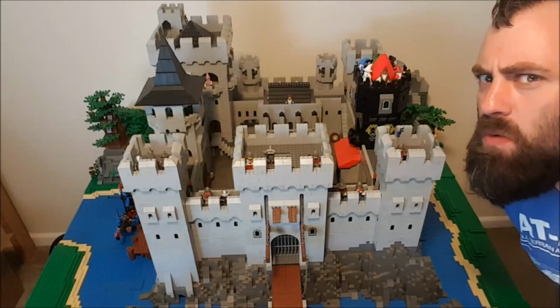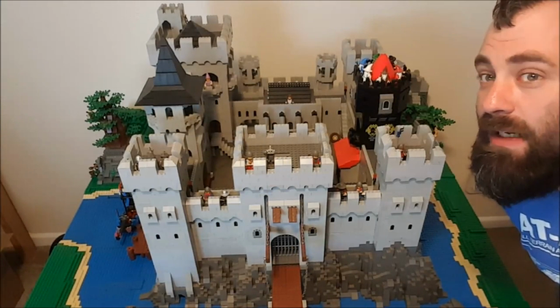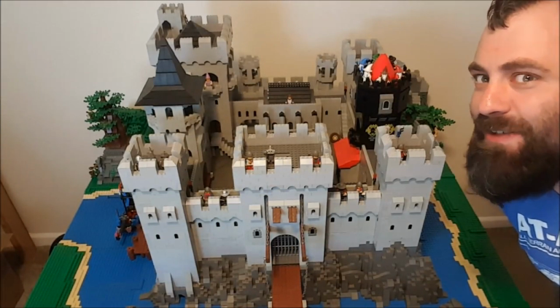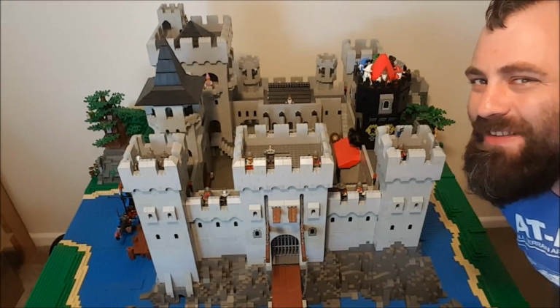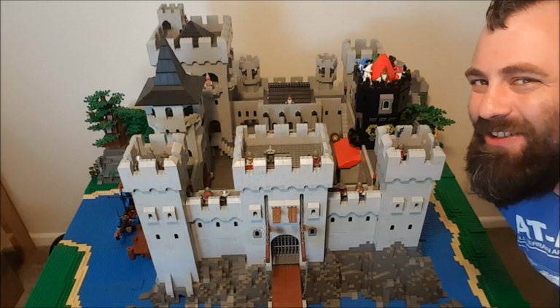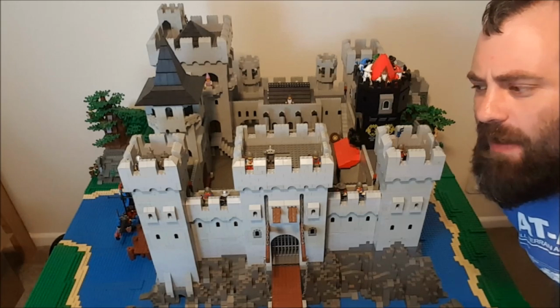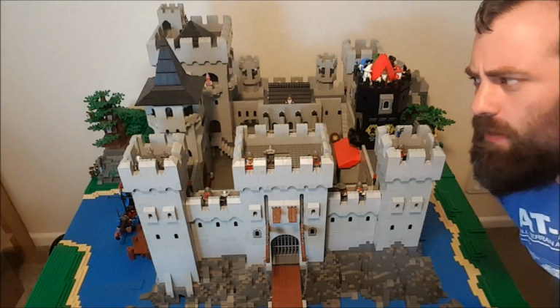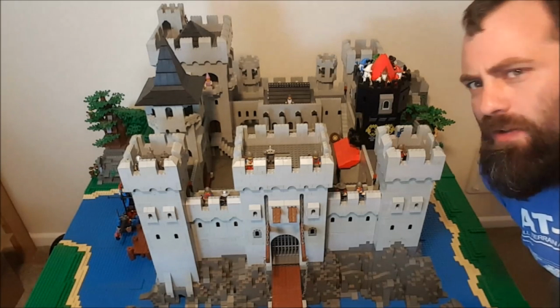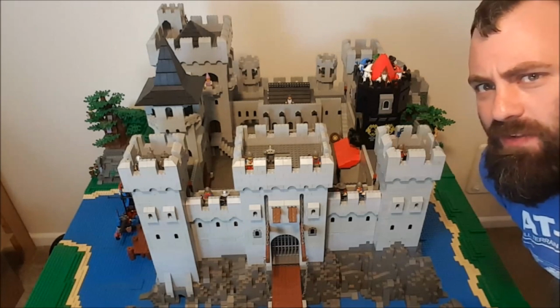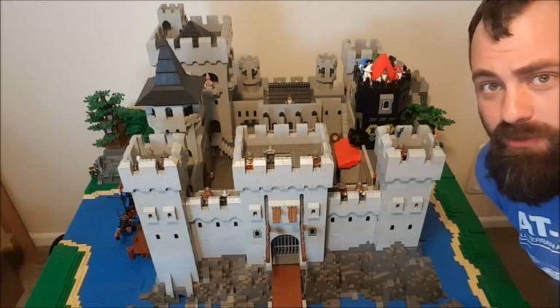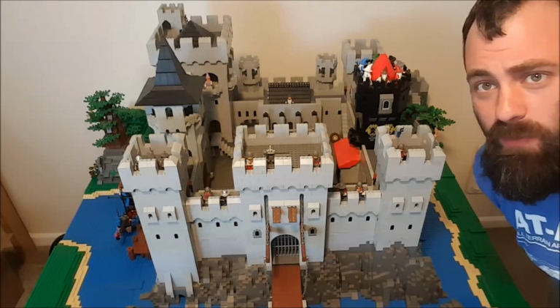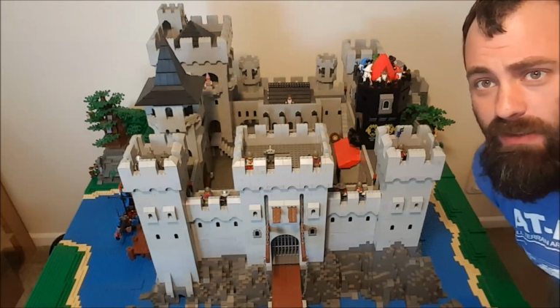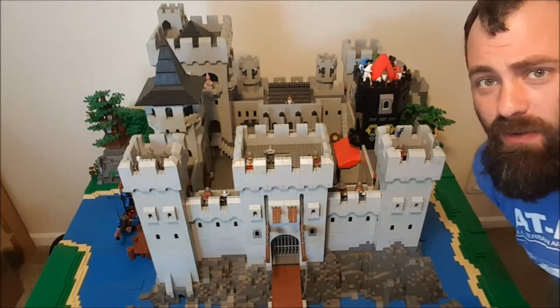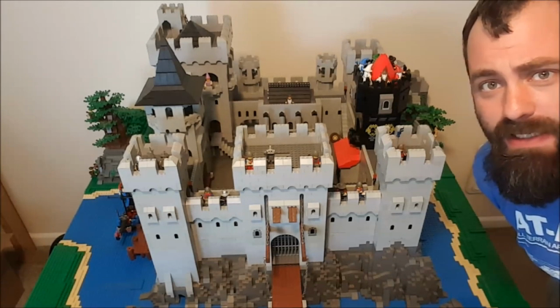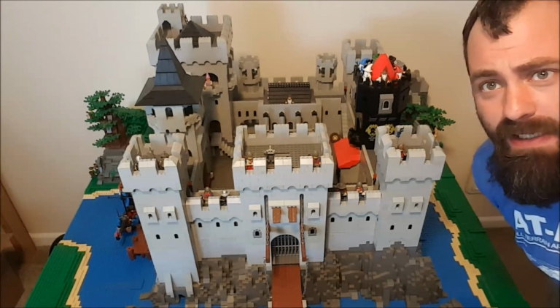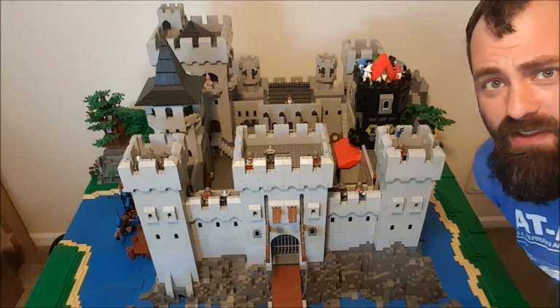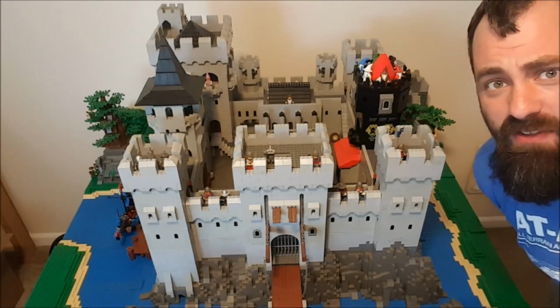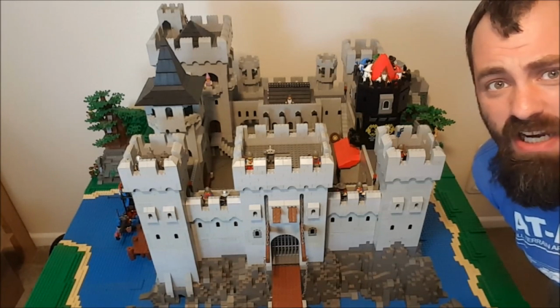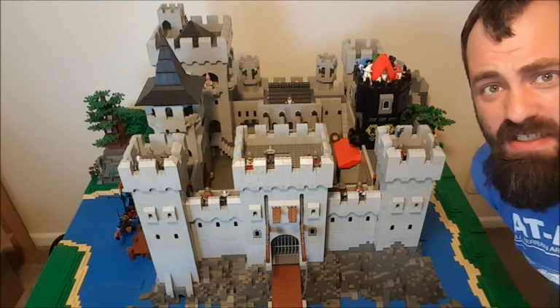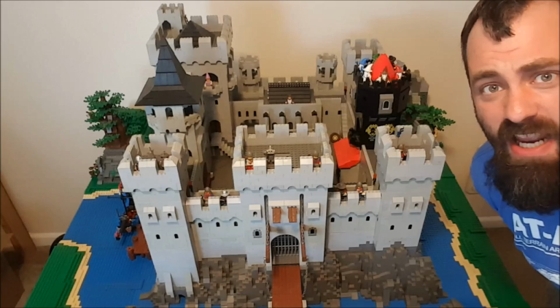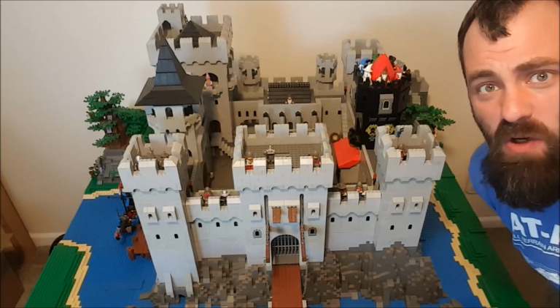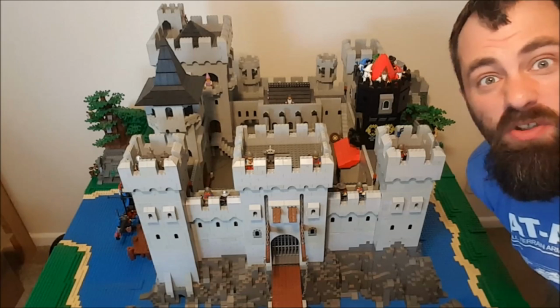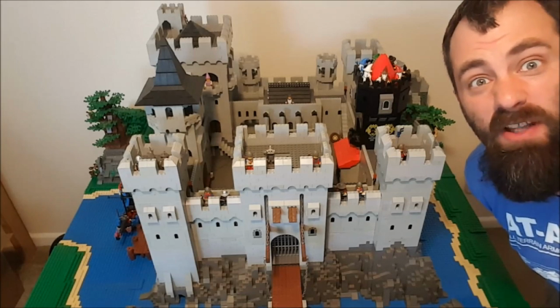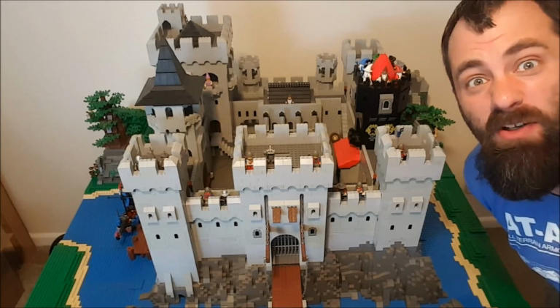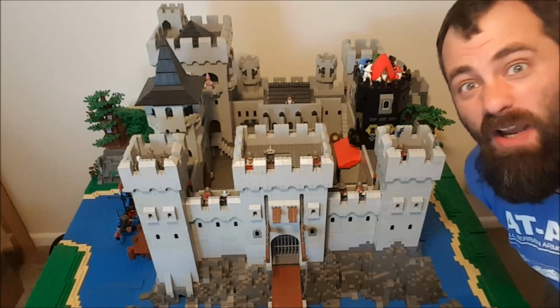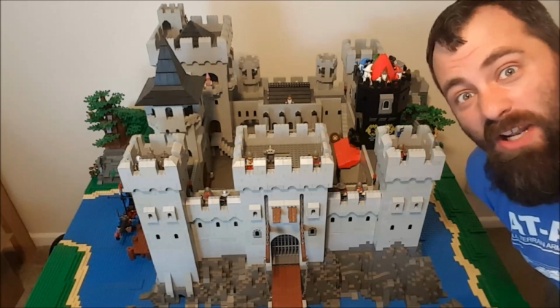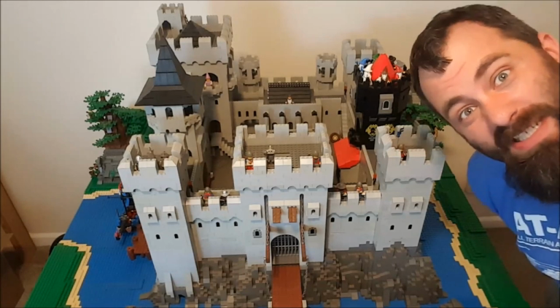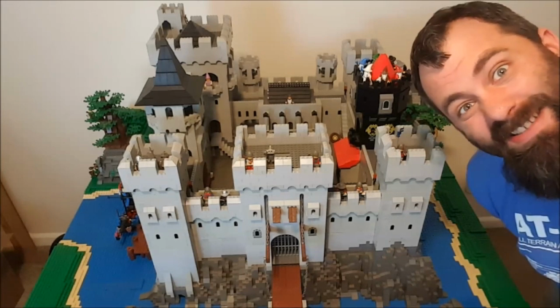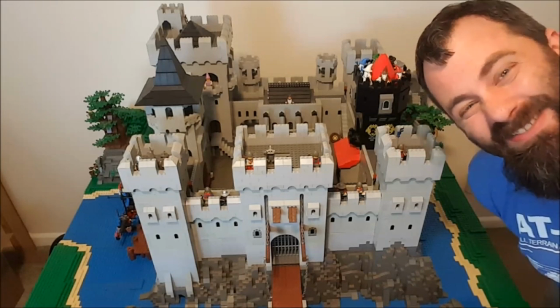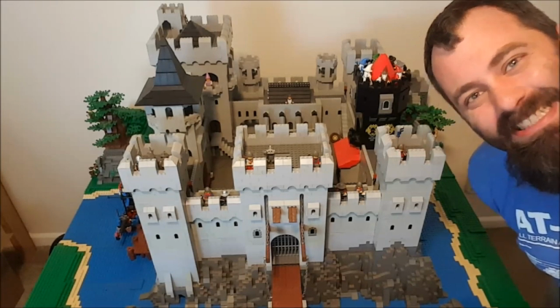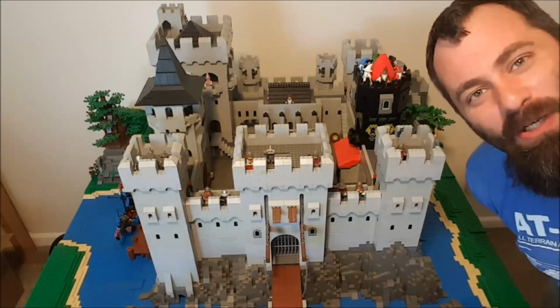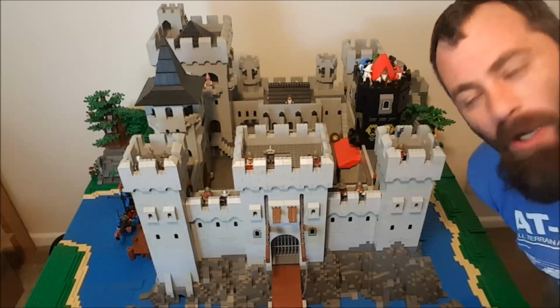Welcome back, I'm Captain Xavier, and I've been talking about doing this castle tour for a while now, and since it's Friday night and I have no social life and nothing better to do, I thought I'd do it tonight, so here we go.